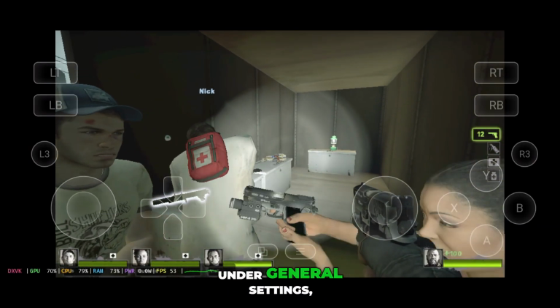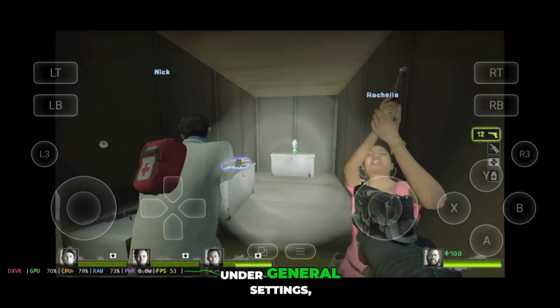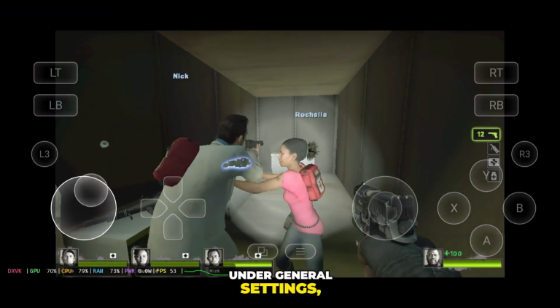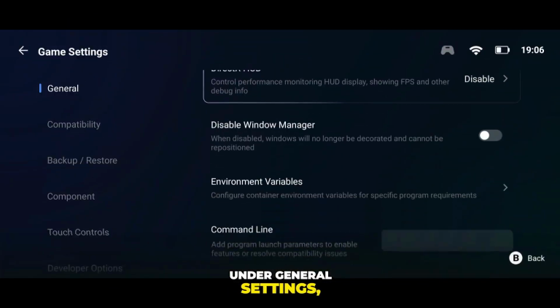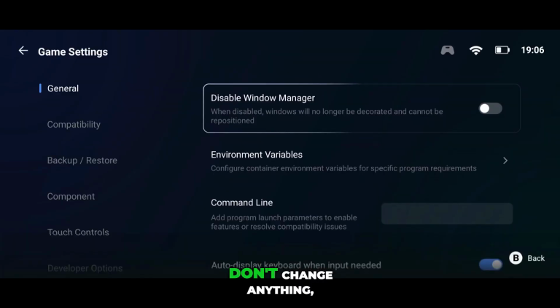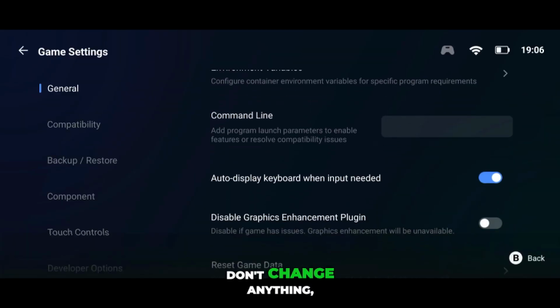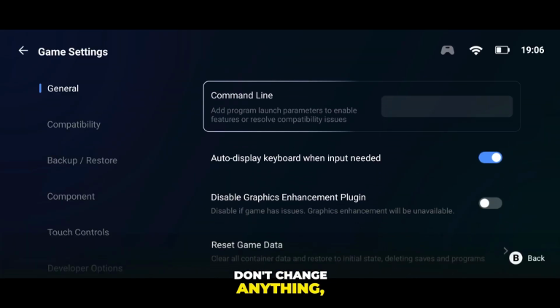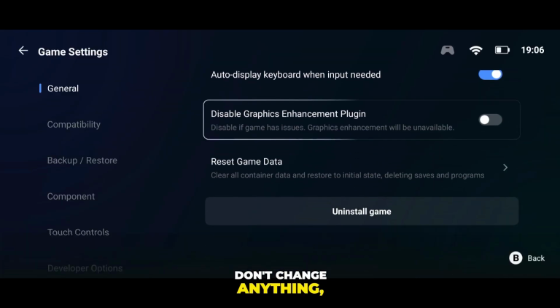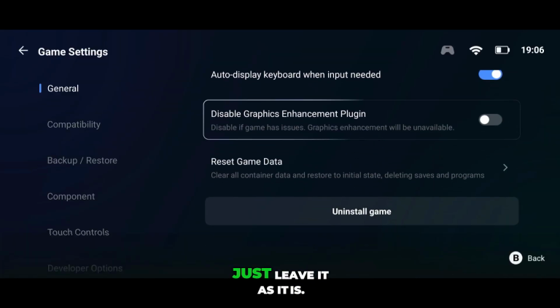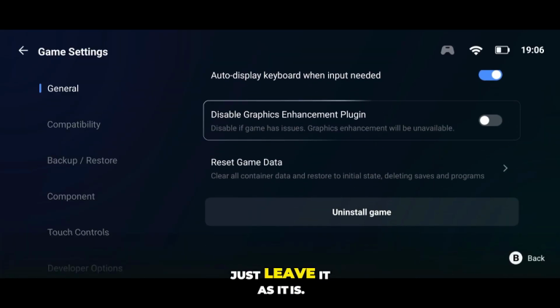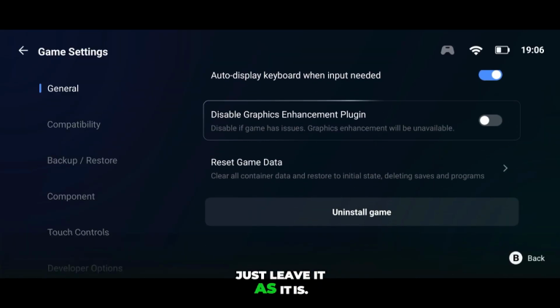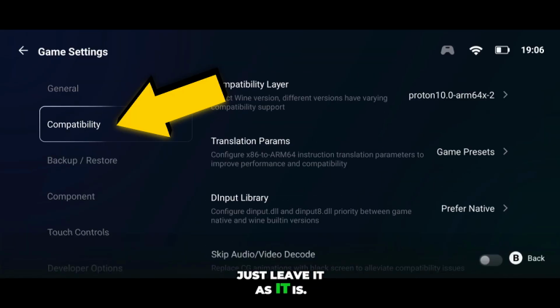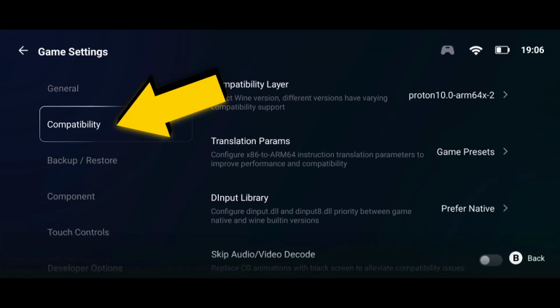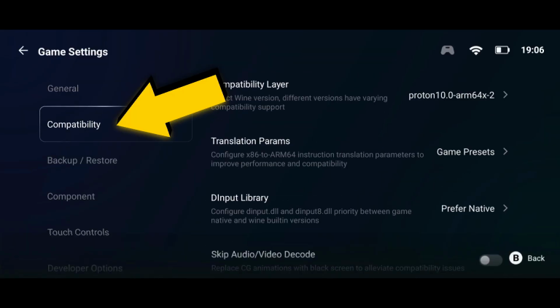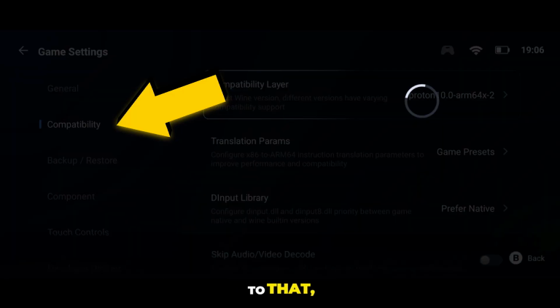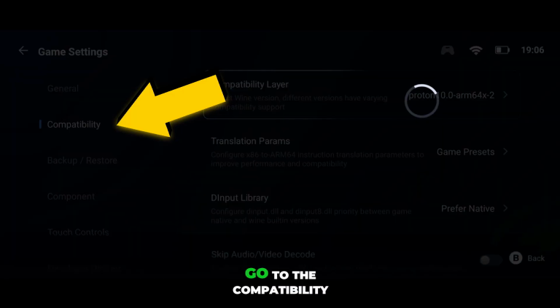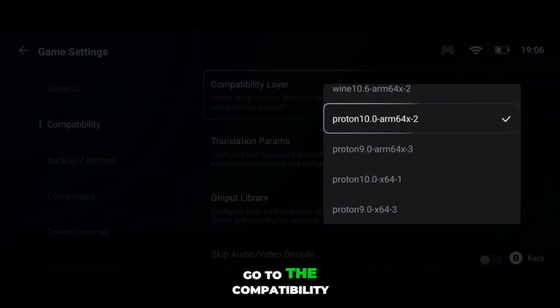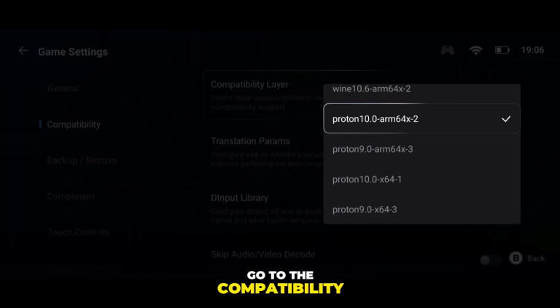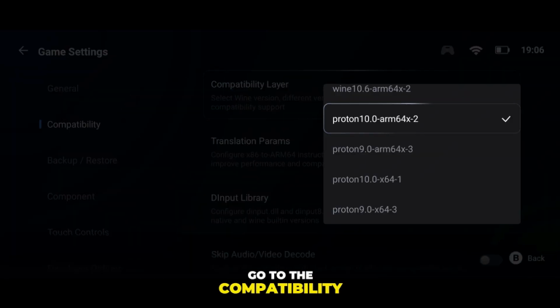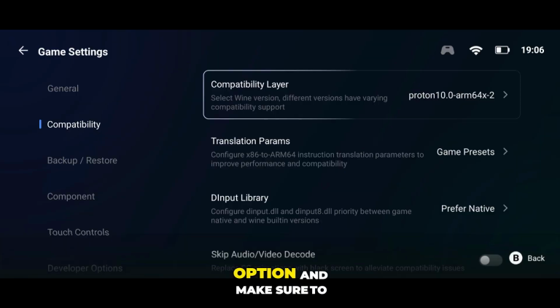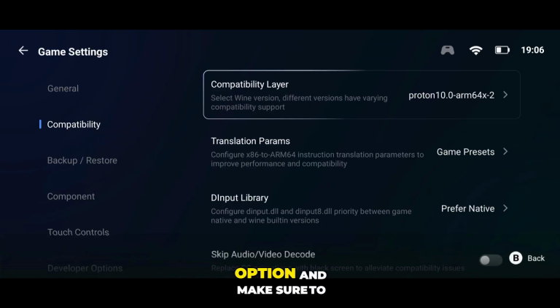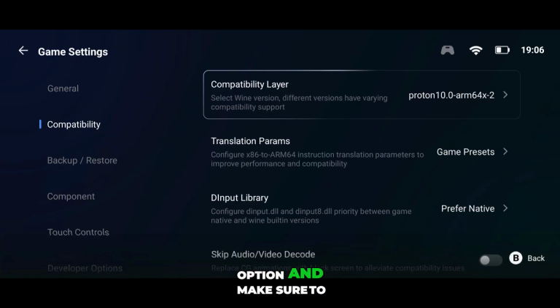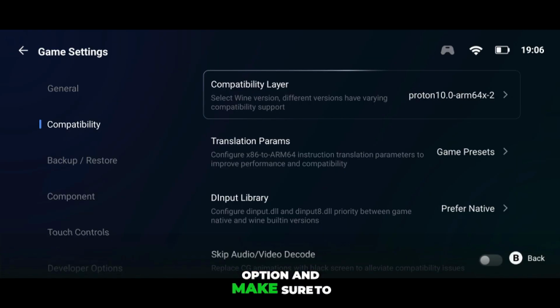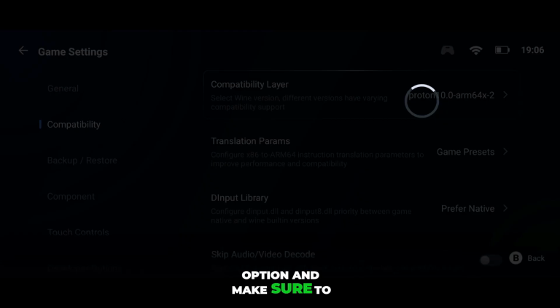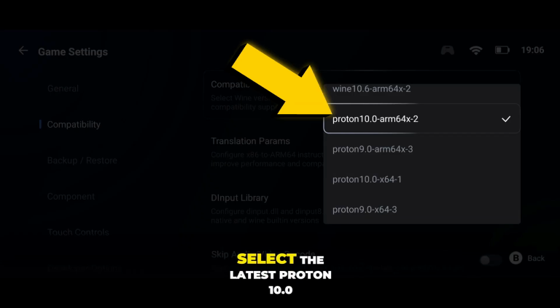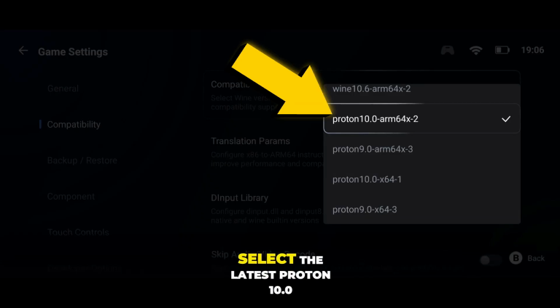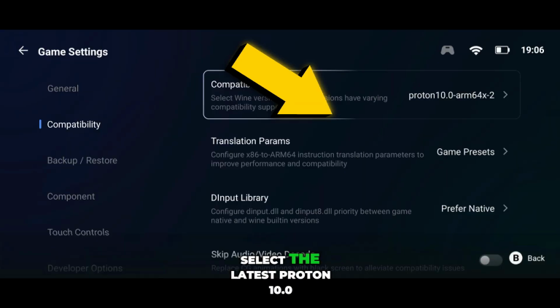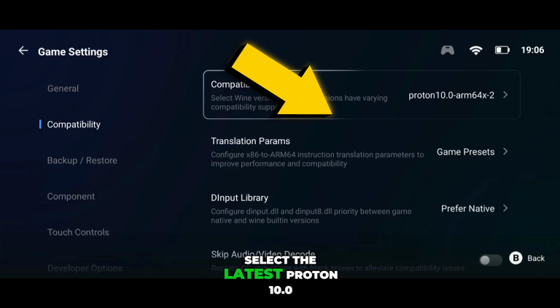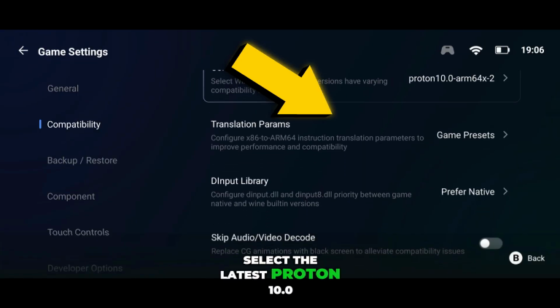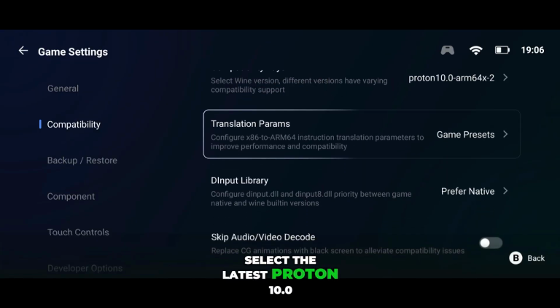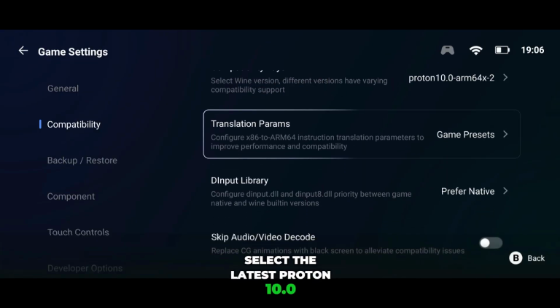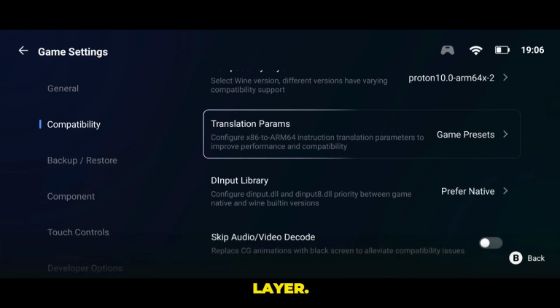After that, under General Settings, don't change anything, just leave it as it is. After that, go to the Compatibility option and make sure to select the latest Proton 10.0 layer.